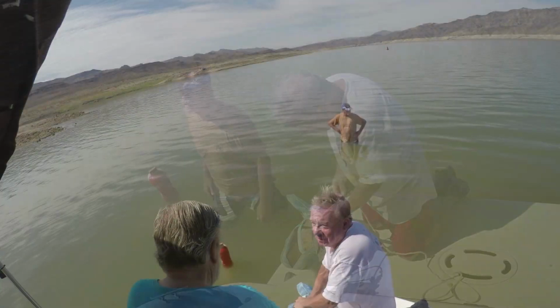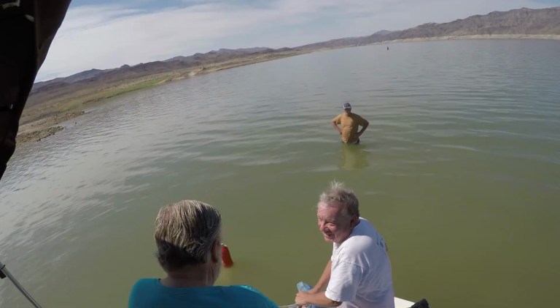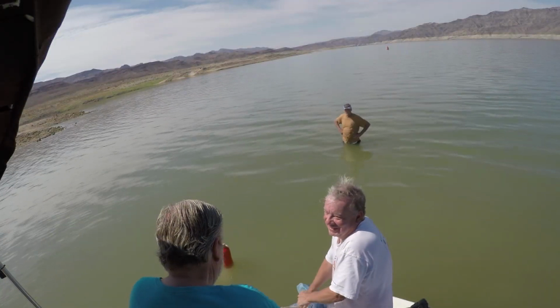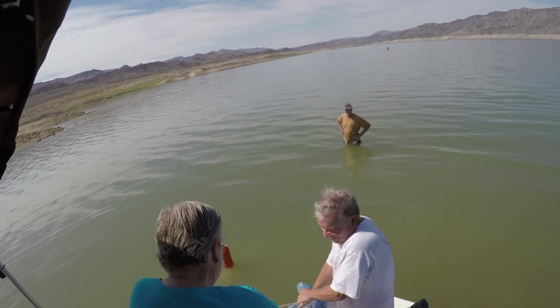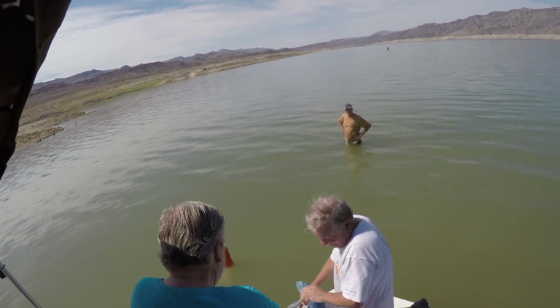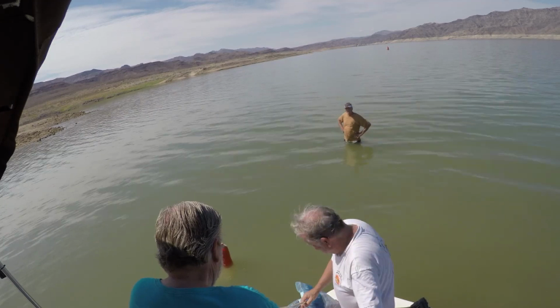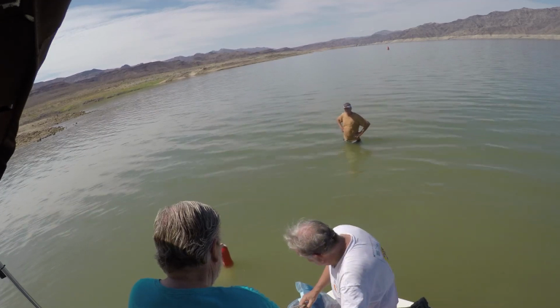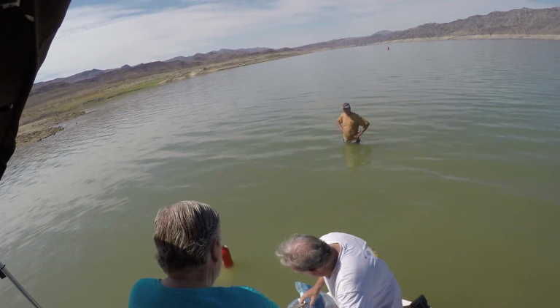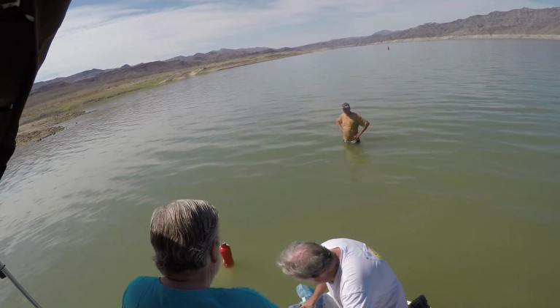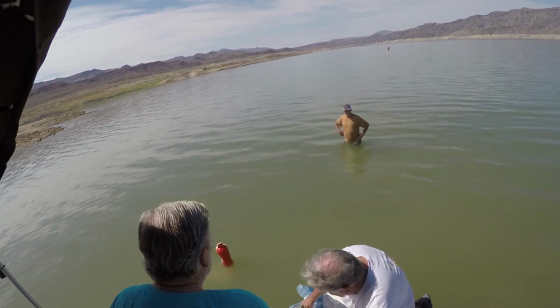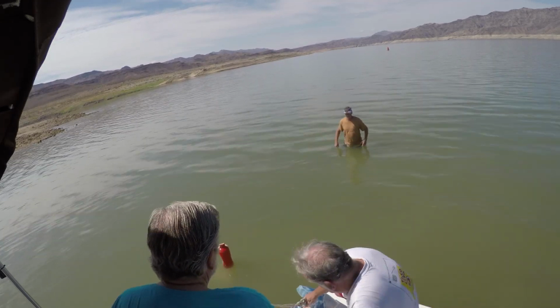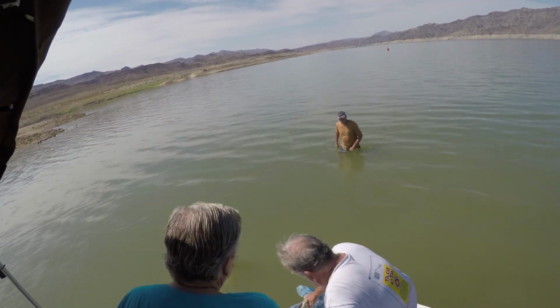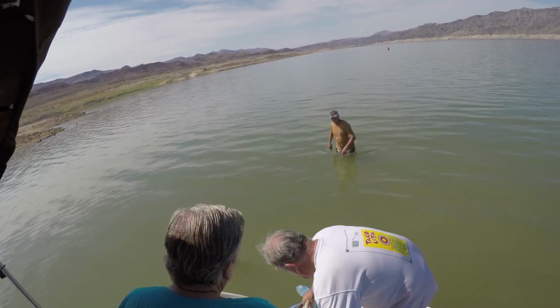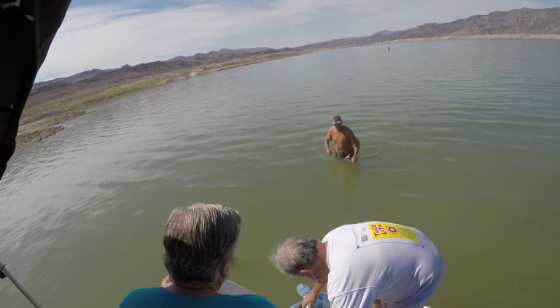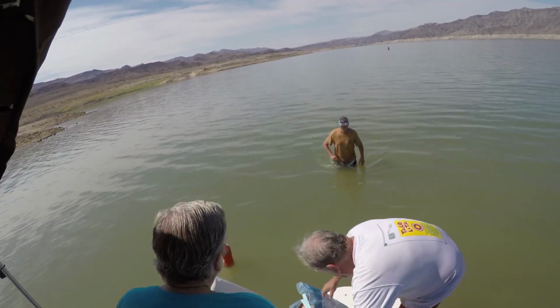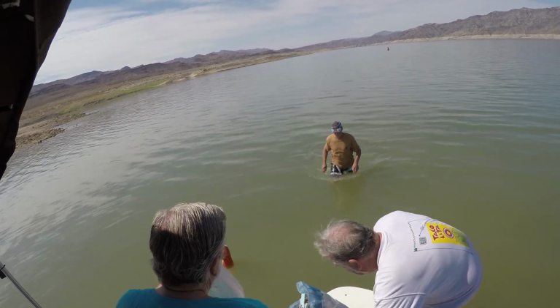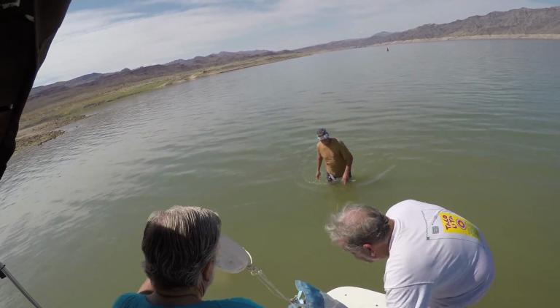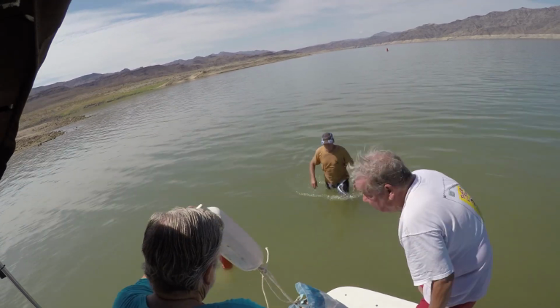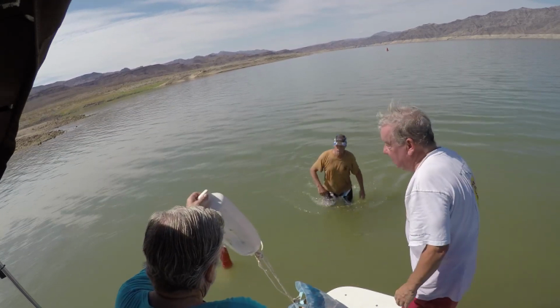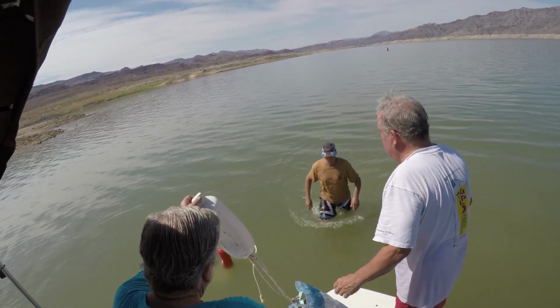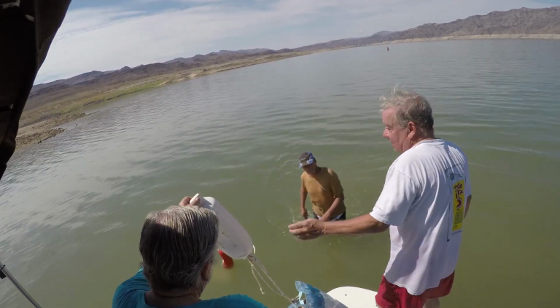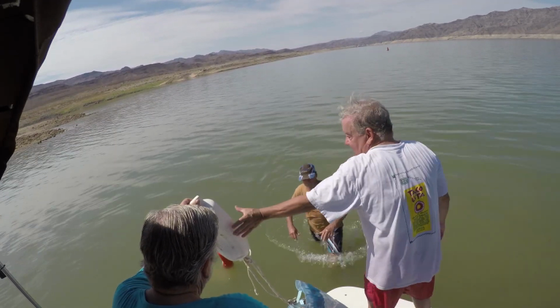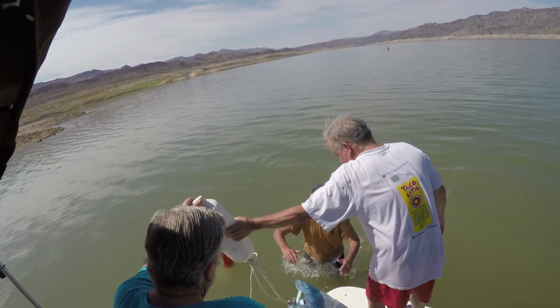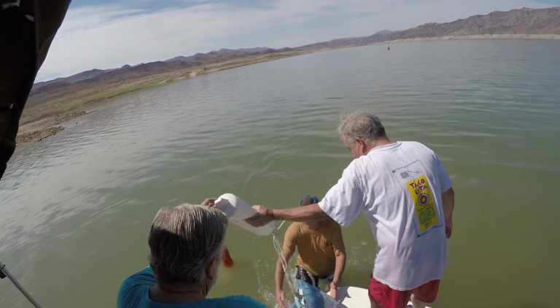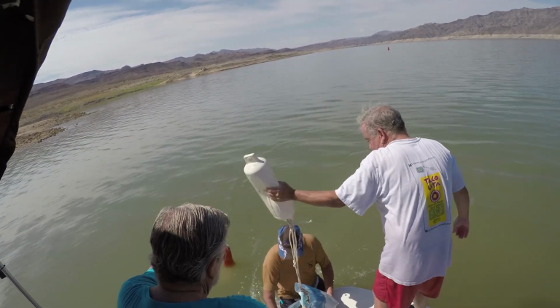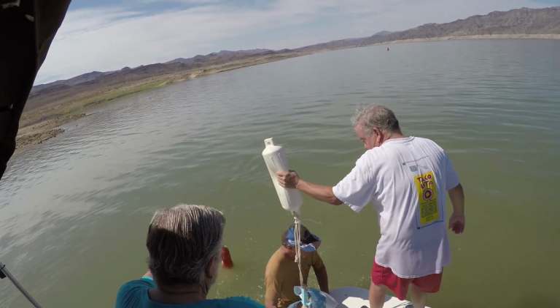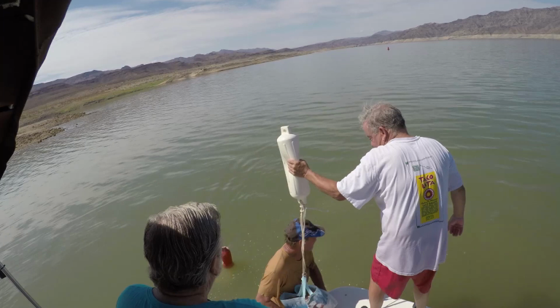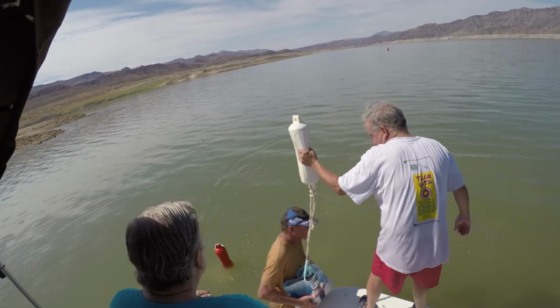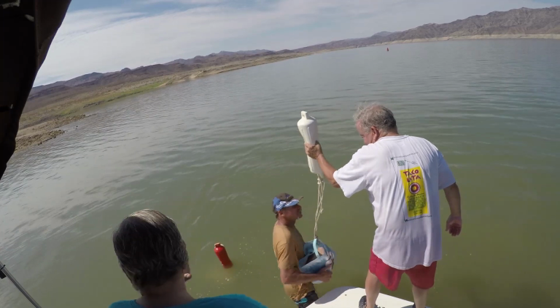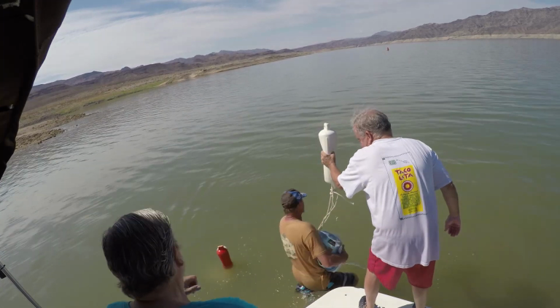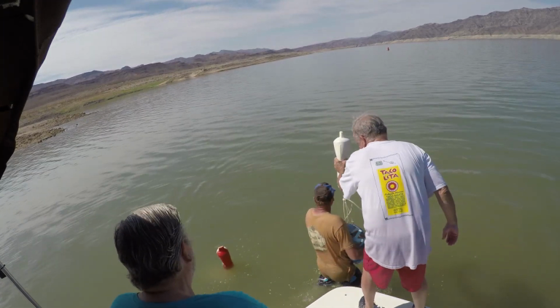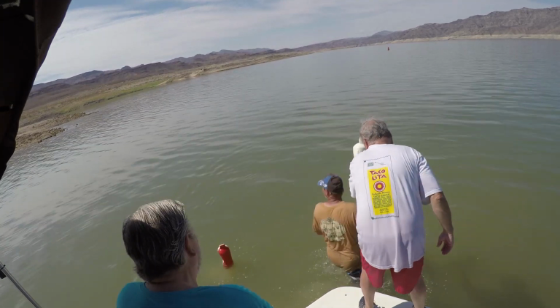One of the problems is that so much of the silt from the river has made its way down this far and the water is murky. You can't even see spots that are two feet deep.